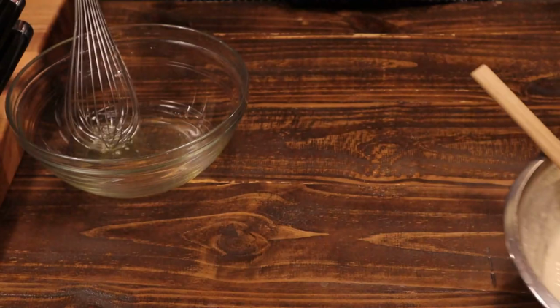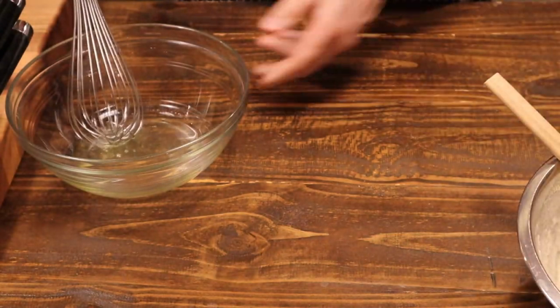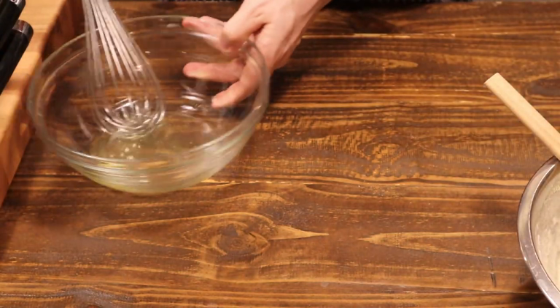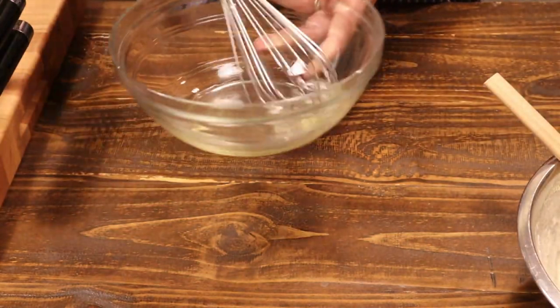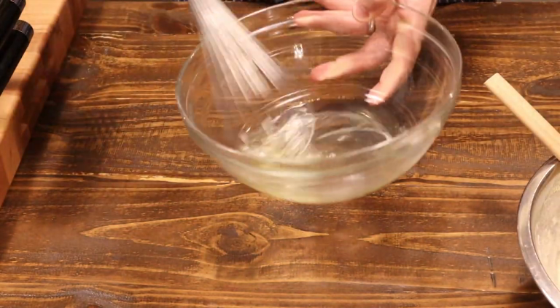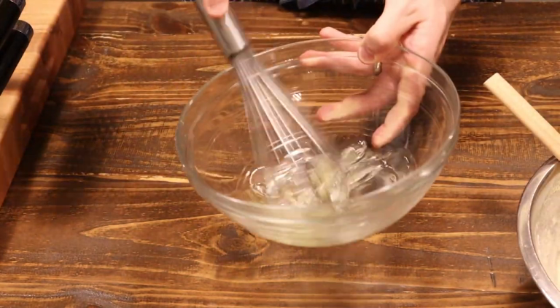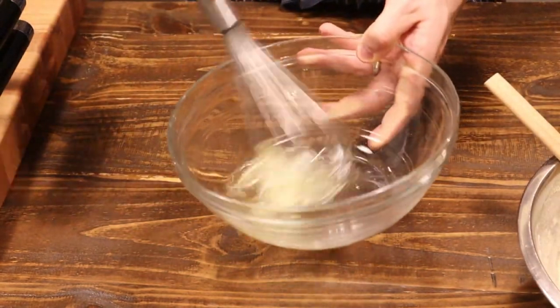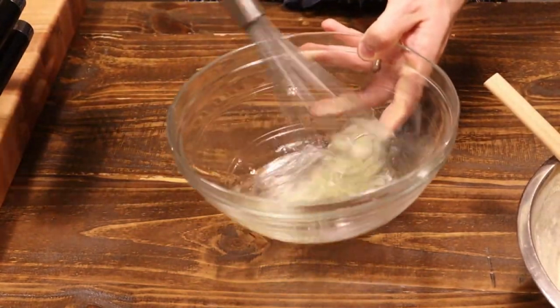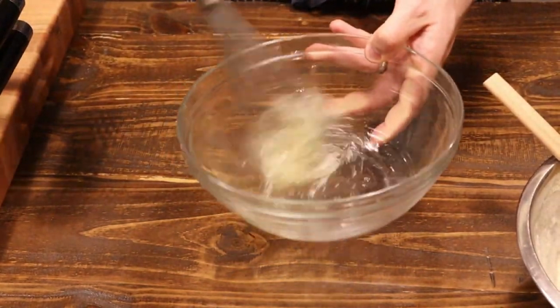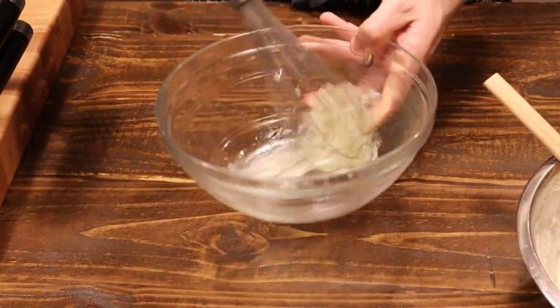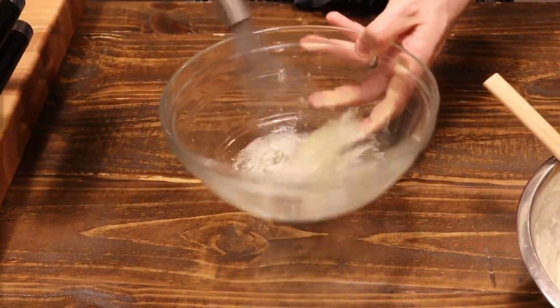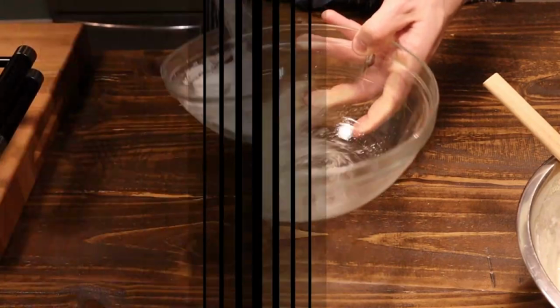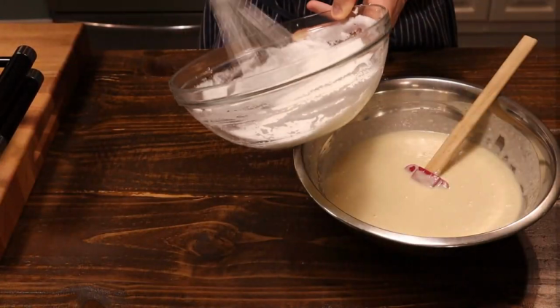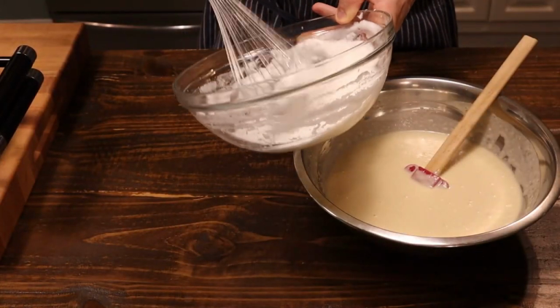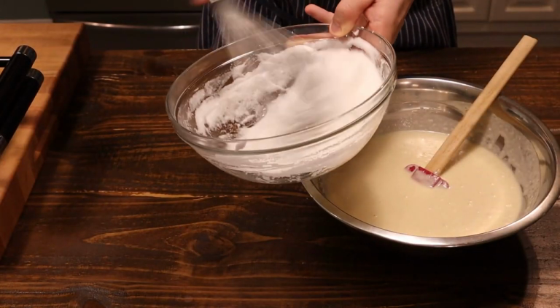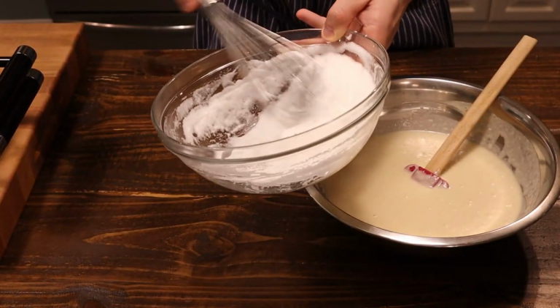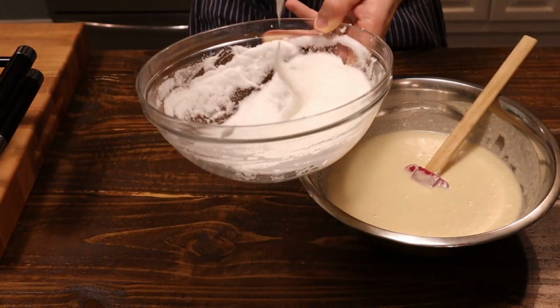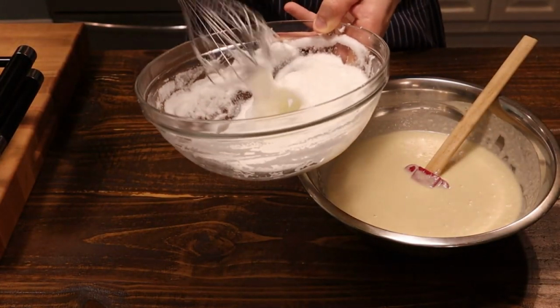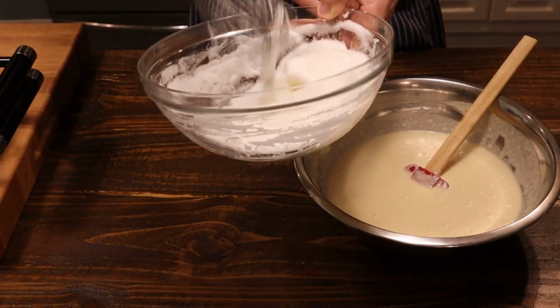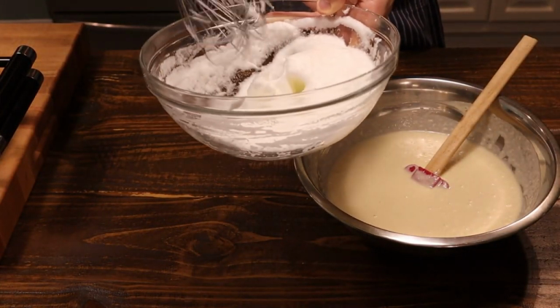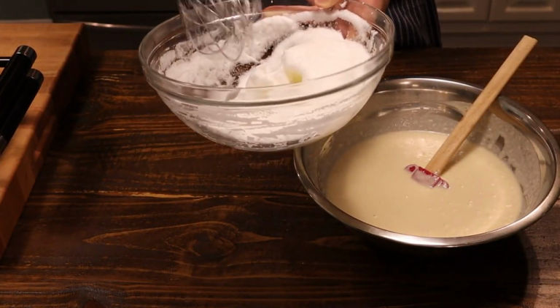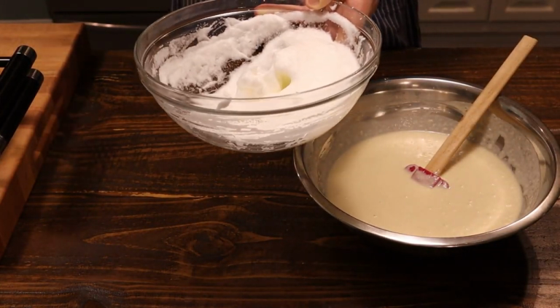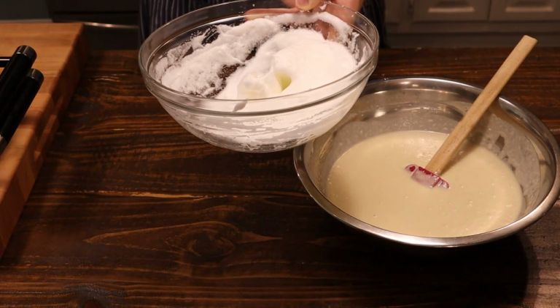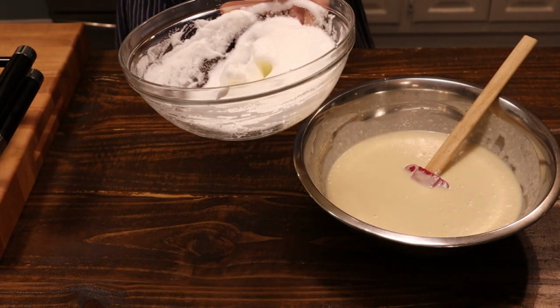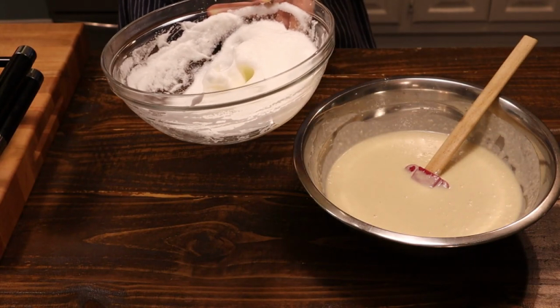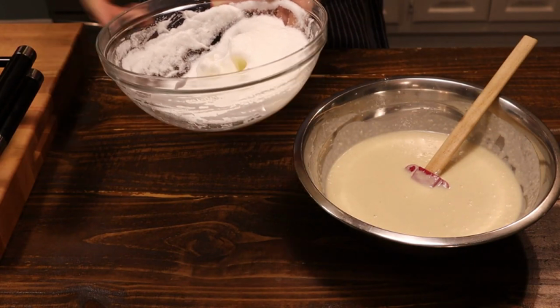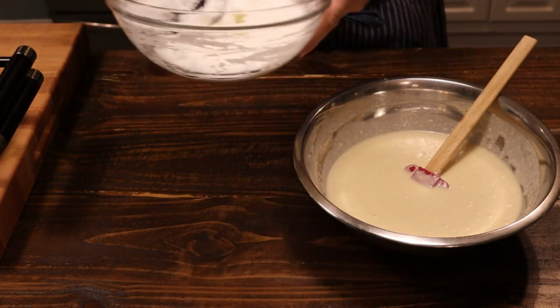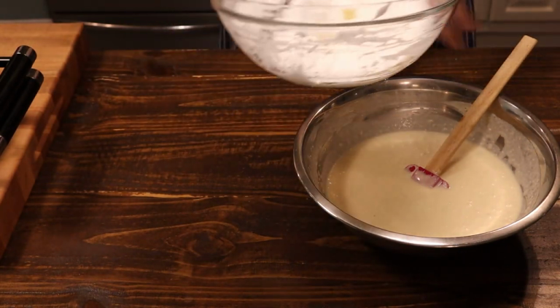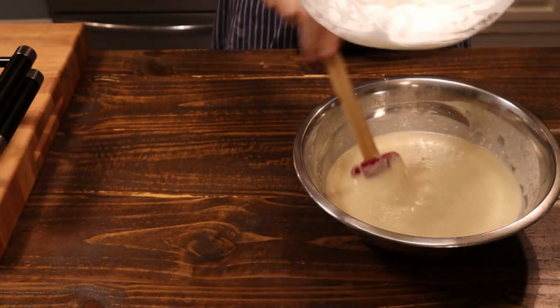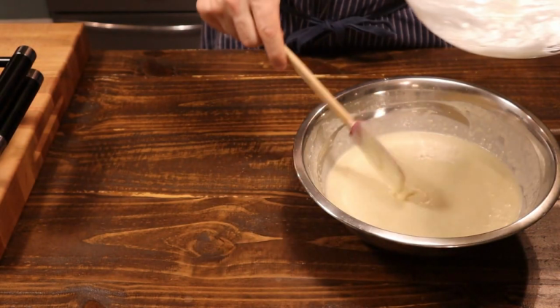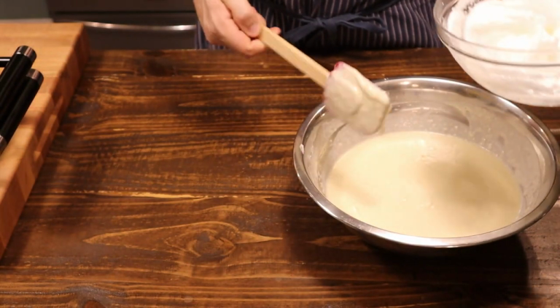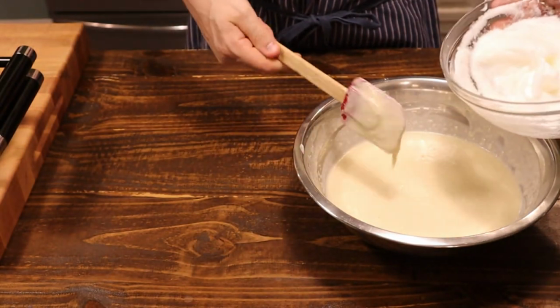Now we'll whip our egg whites. We have them nice and whipped to stiff peaks, and we're going to fold that into our batter.